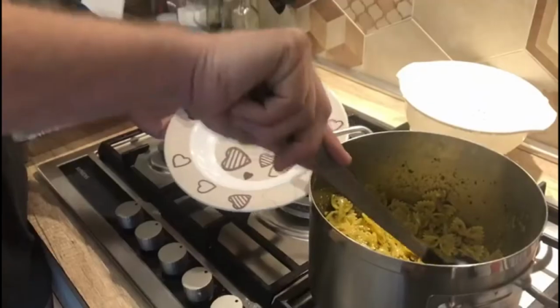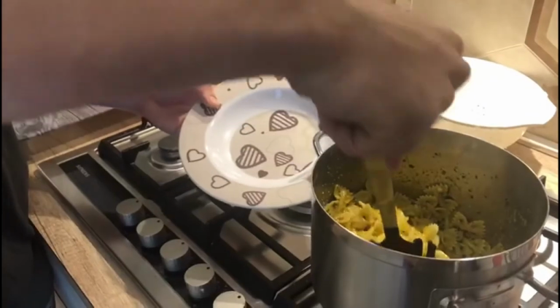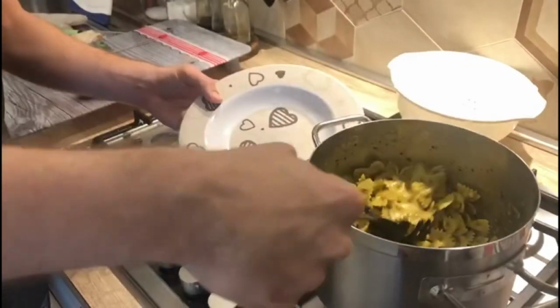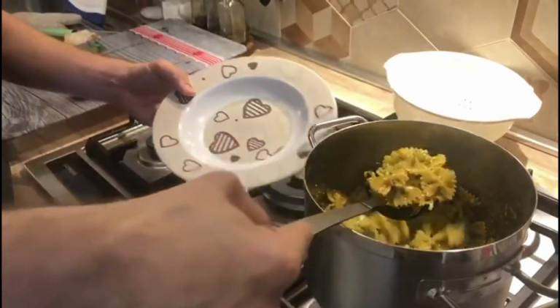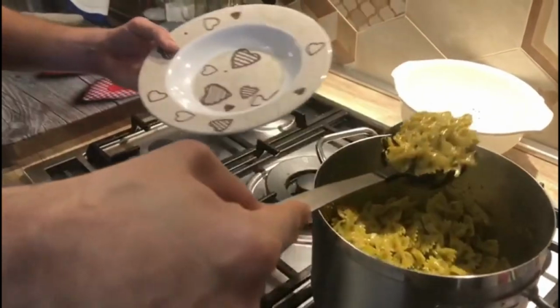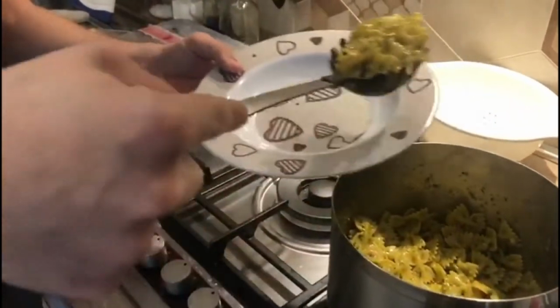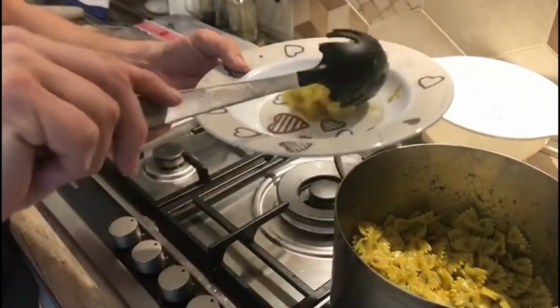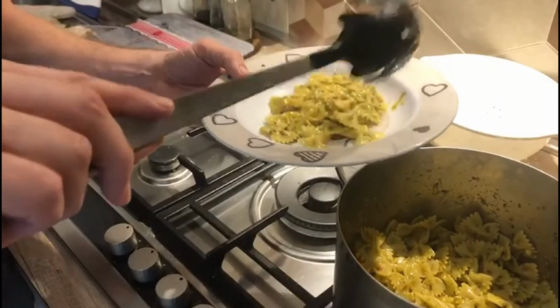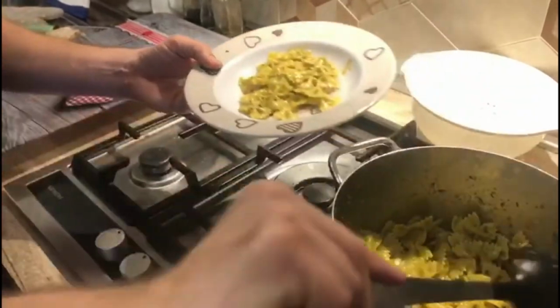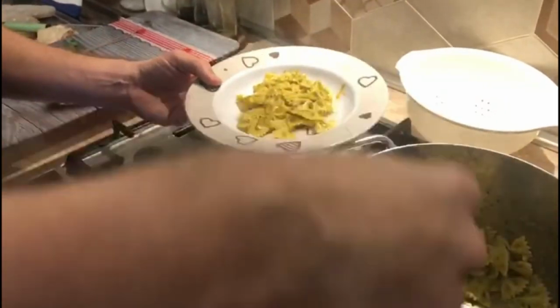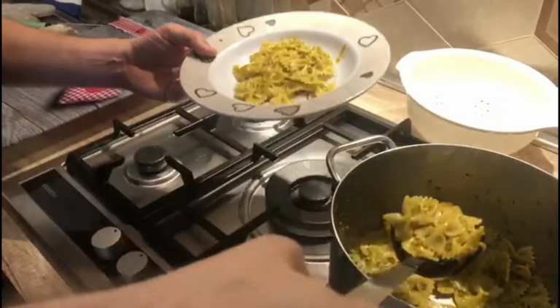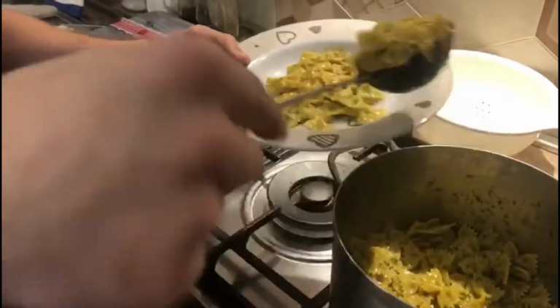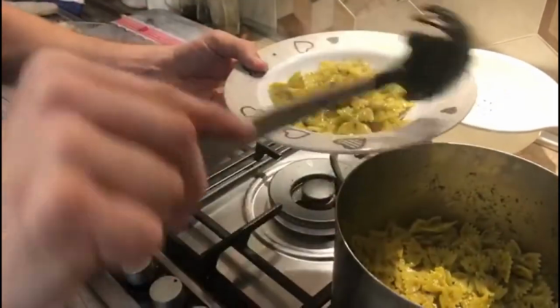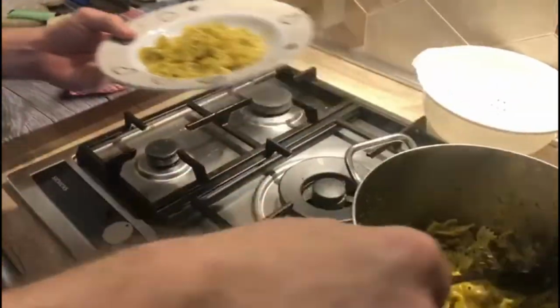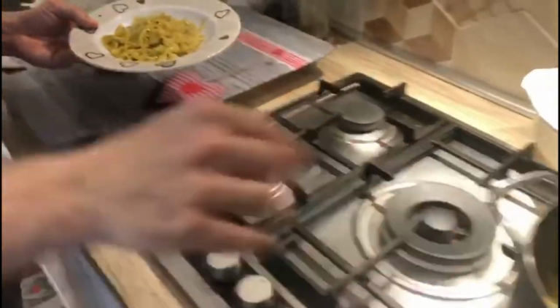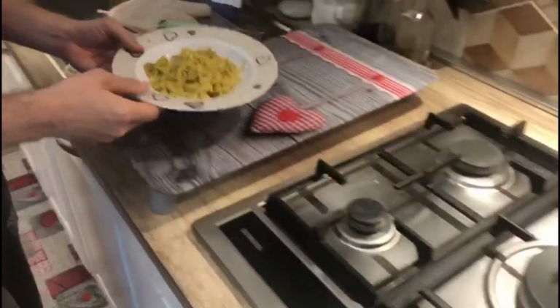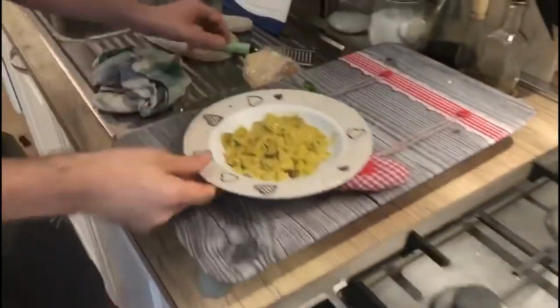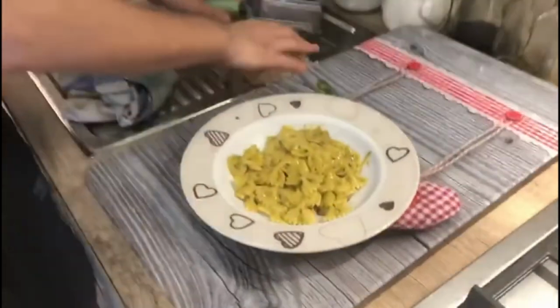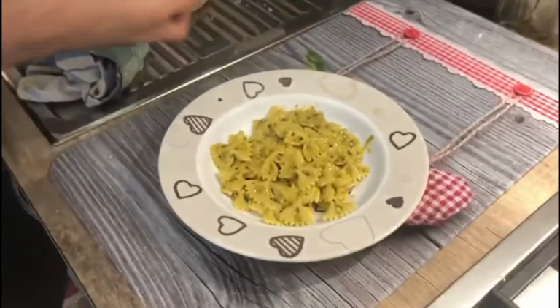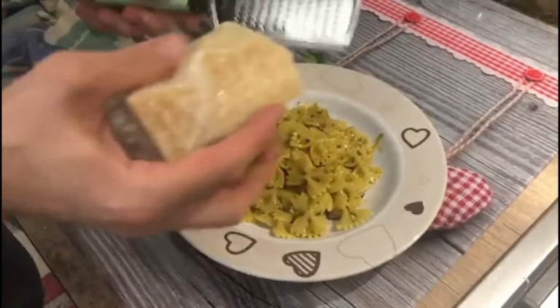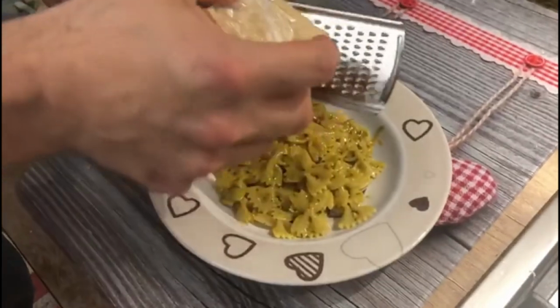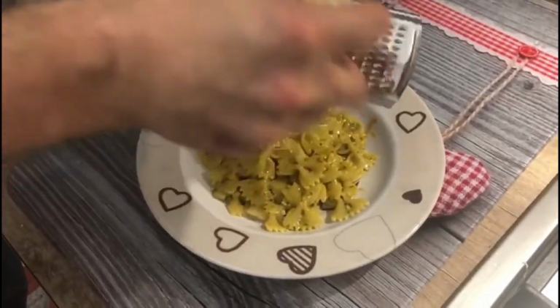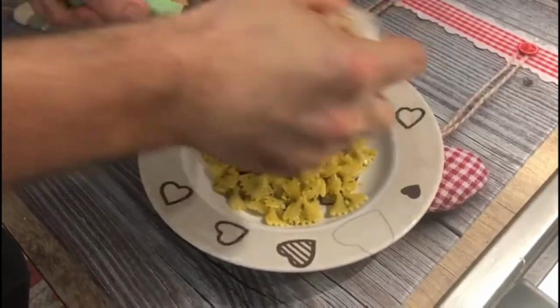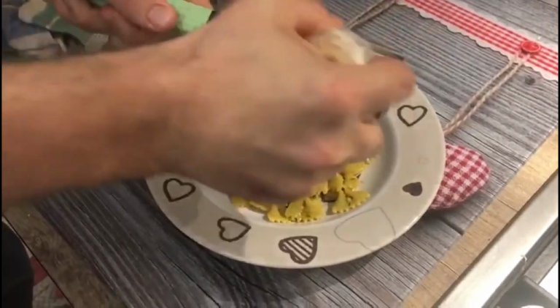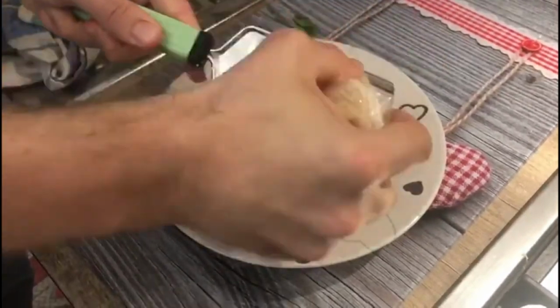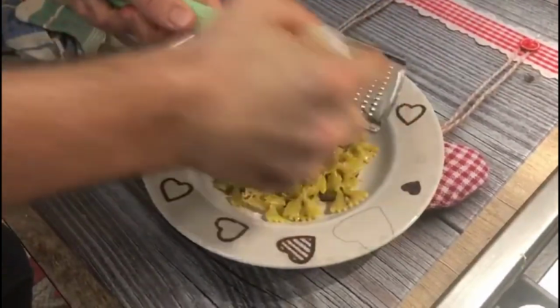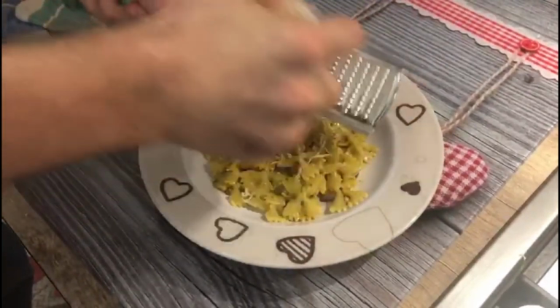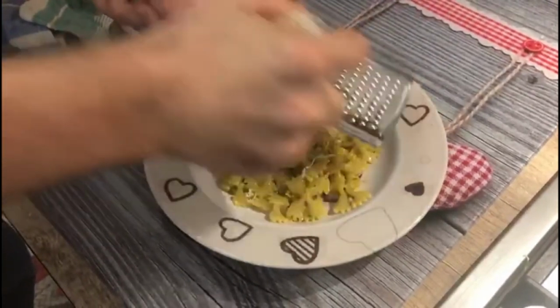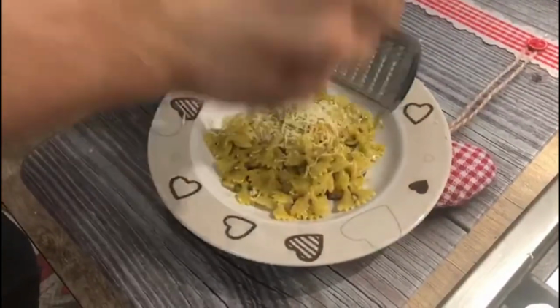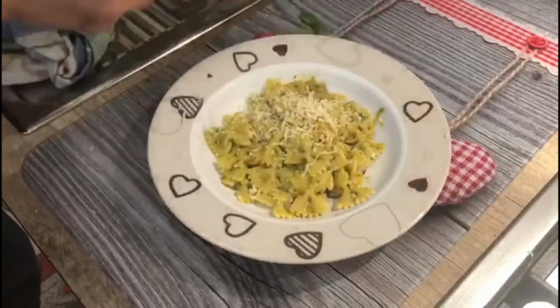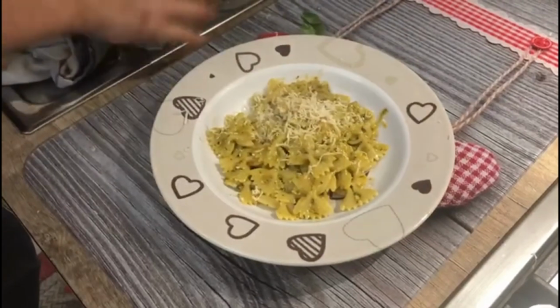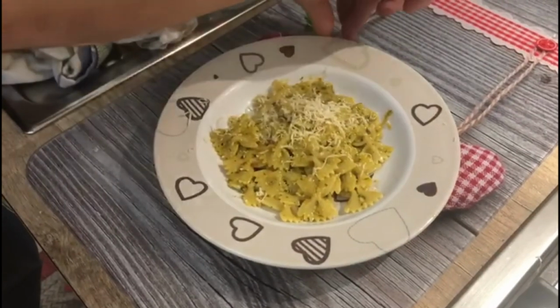Our pasta is ready — flame off — and we're going to plate it in our presentation dish. First thing, we're going to grate a little bit of Parmigiano cheese all over it, then we add our basil right in the middle.